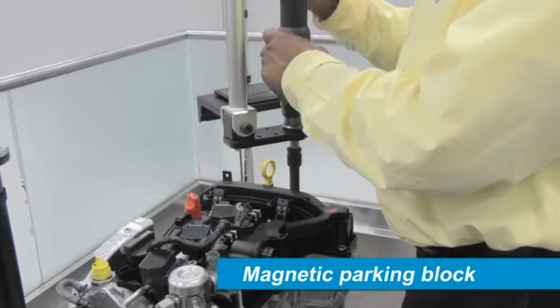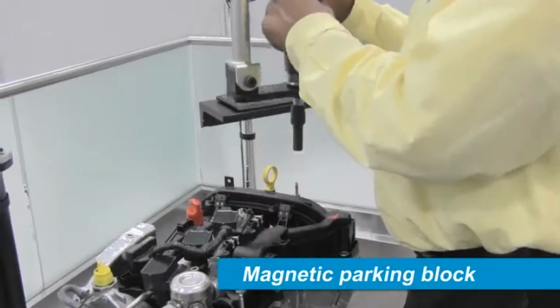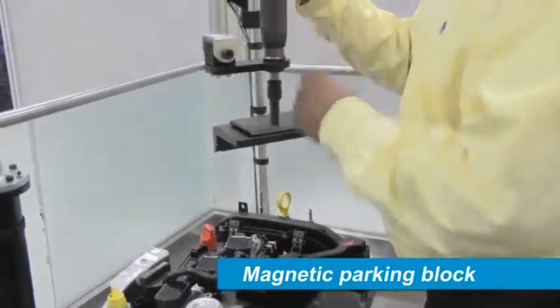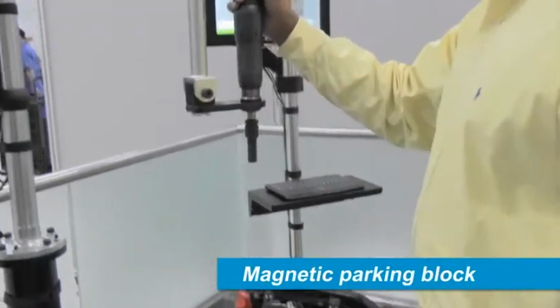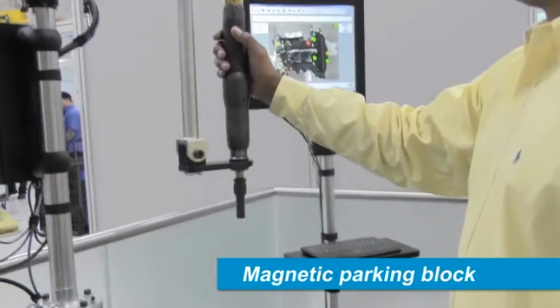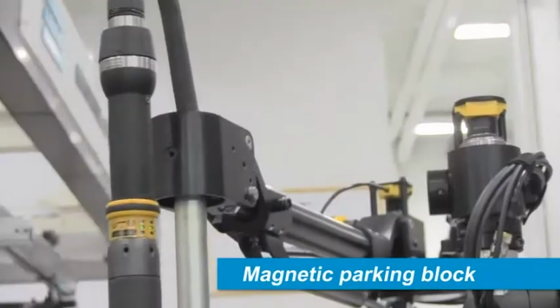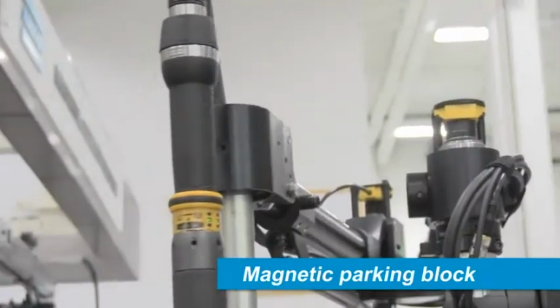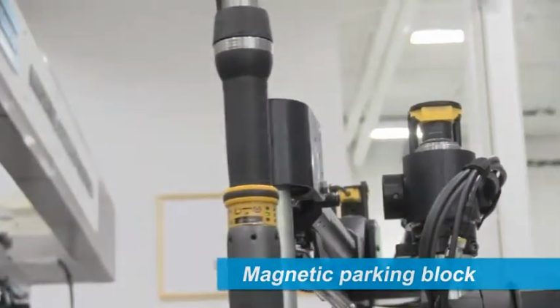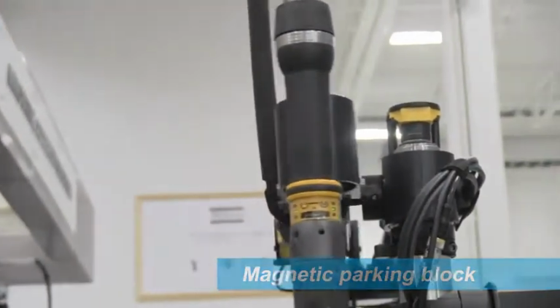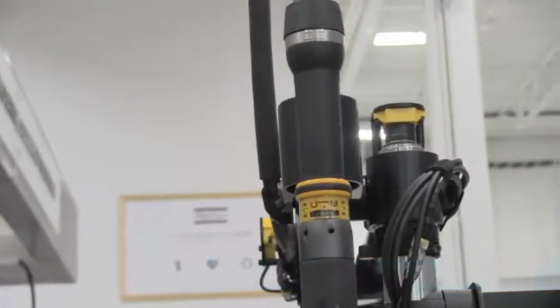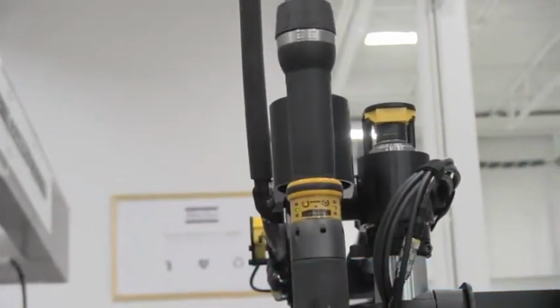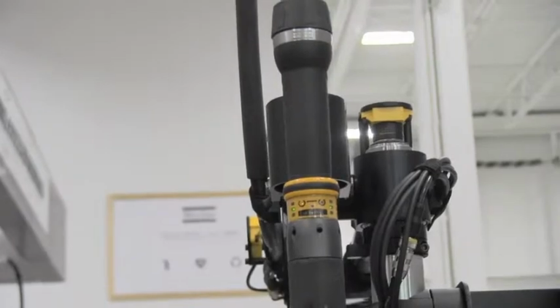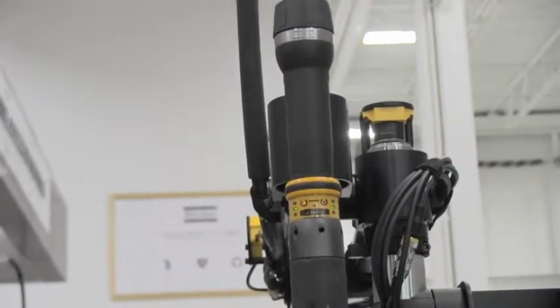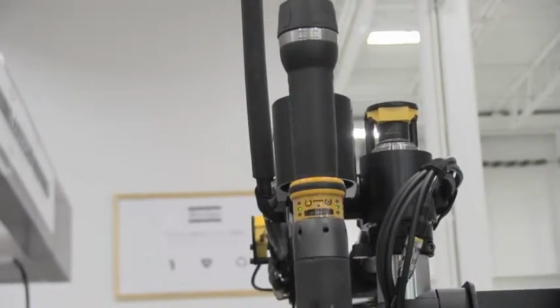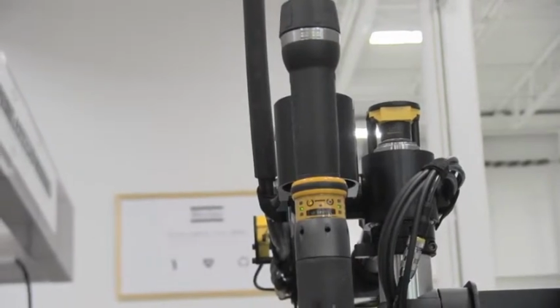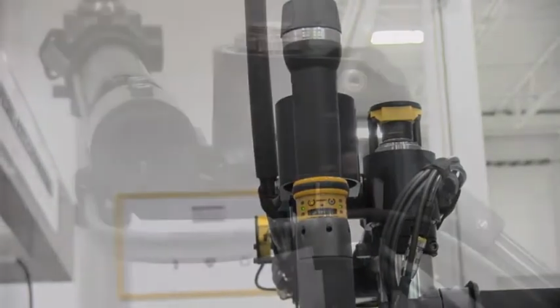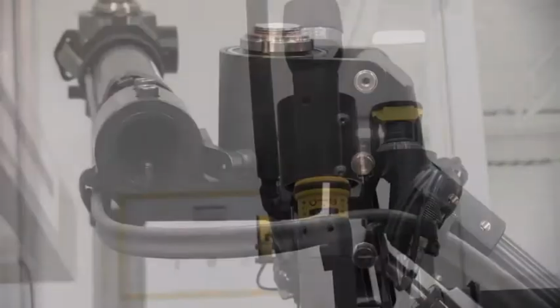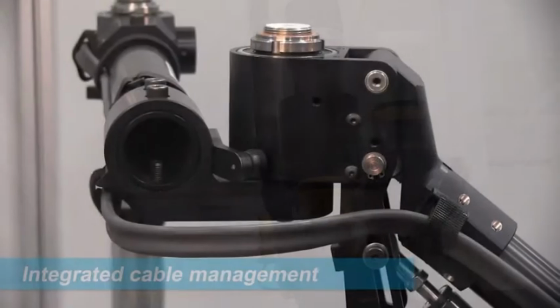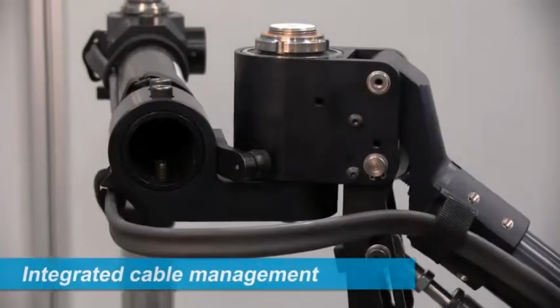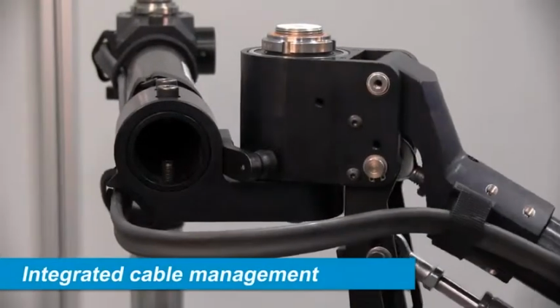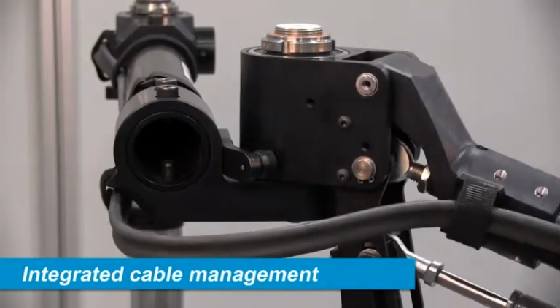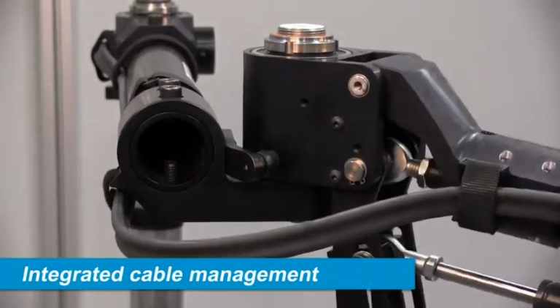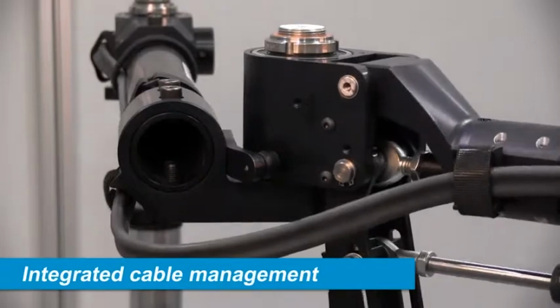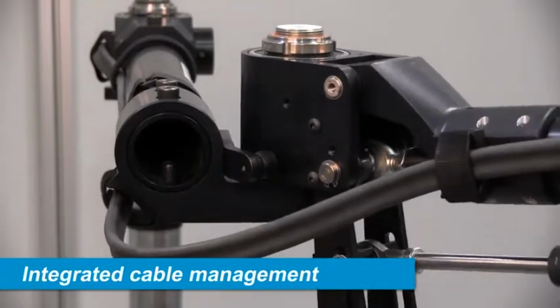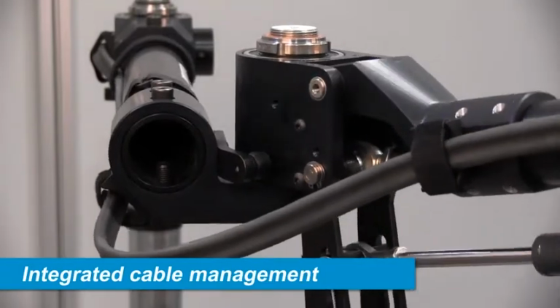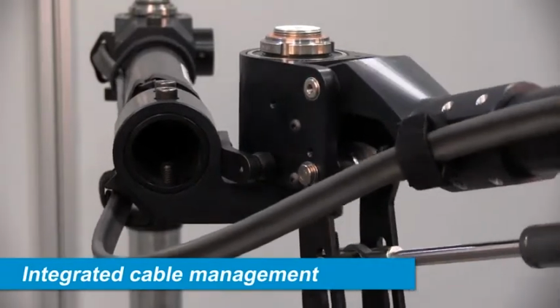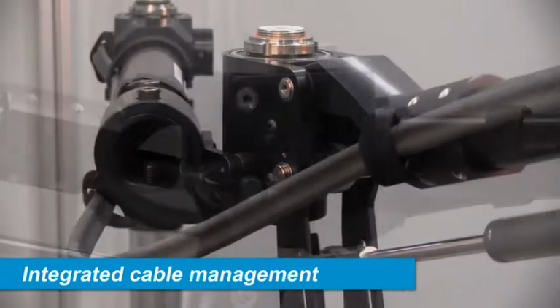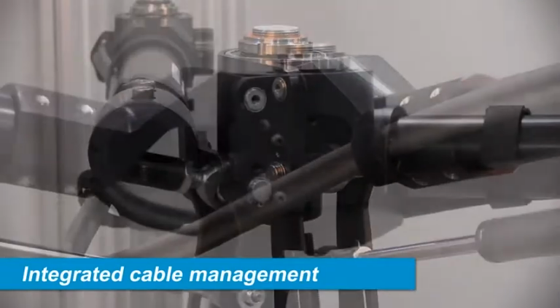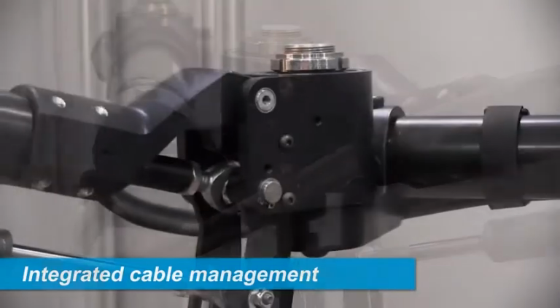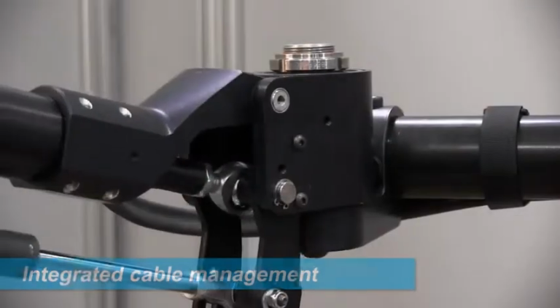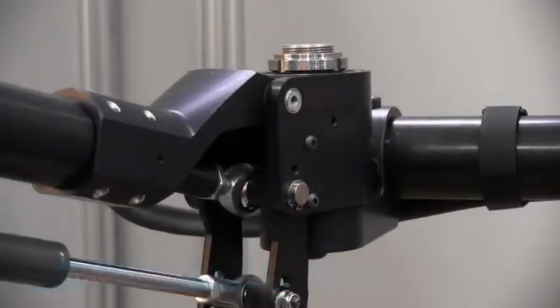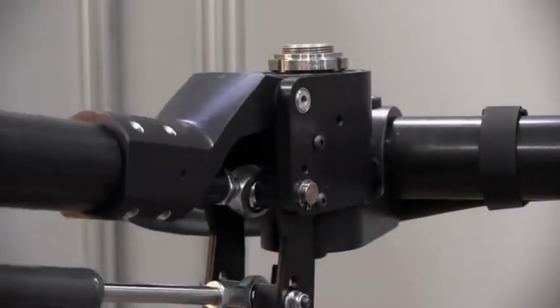A magnetic parking feature is also included, to hold the arm away from the working area when not in use, and to secure it for maintenance purposes. Integrated cable management ensures that all cabling stays organized and does not interfere with the arm's movement.